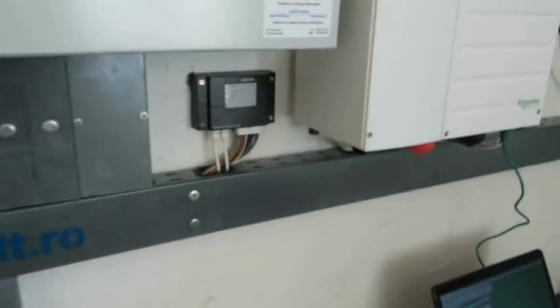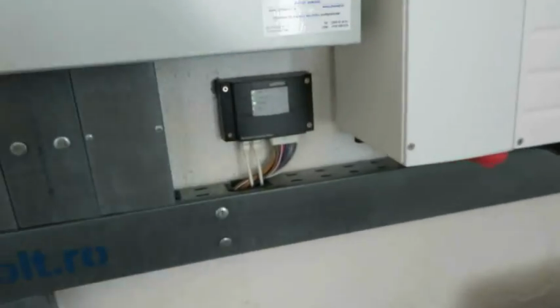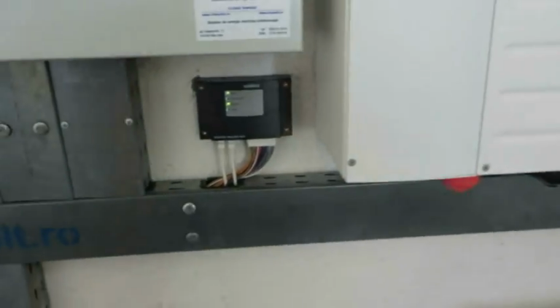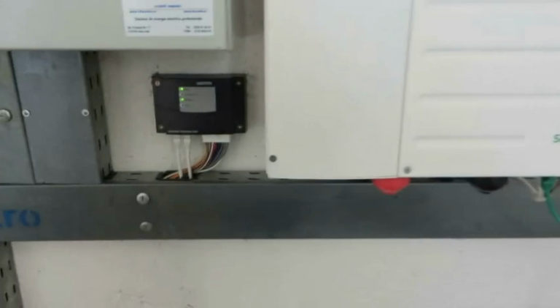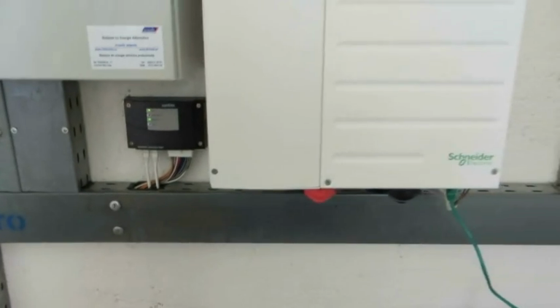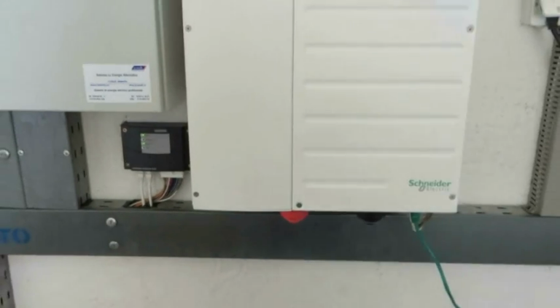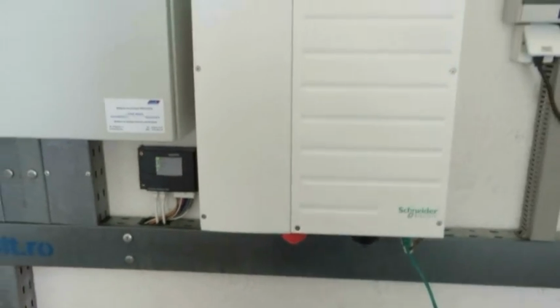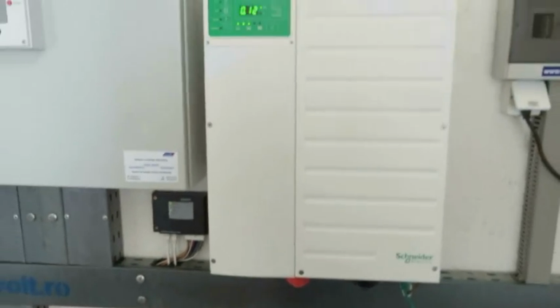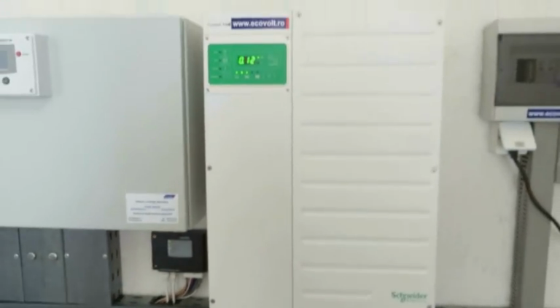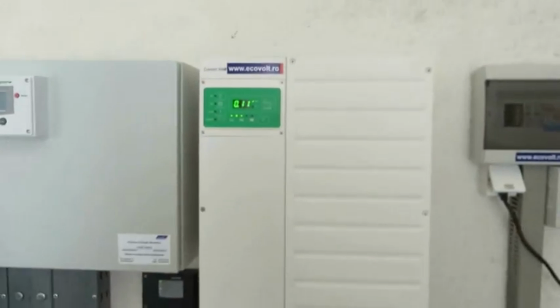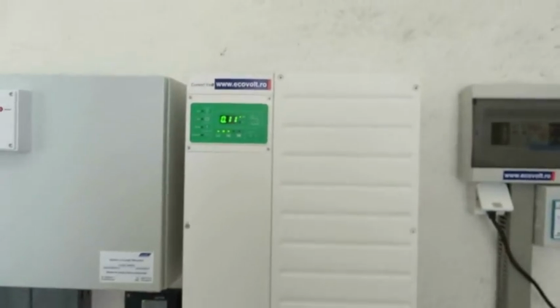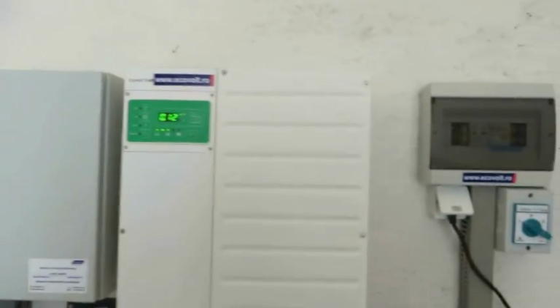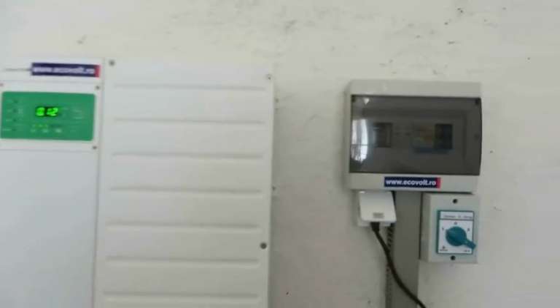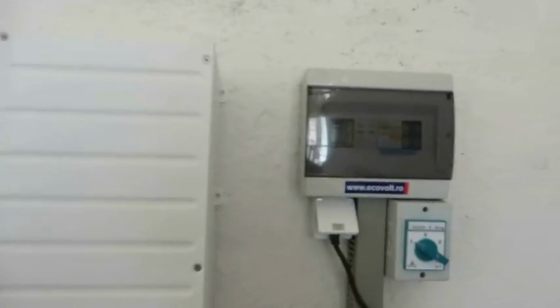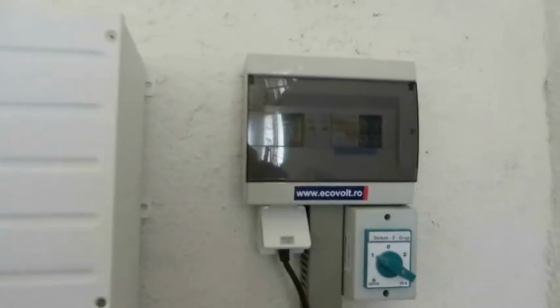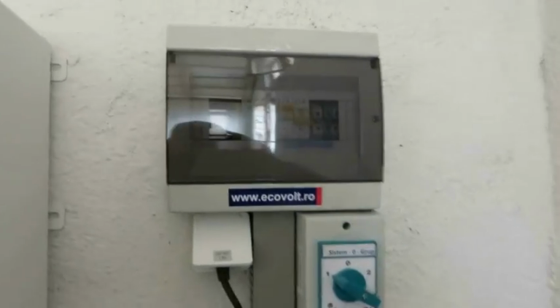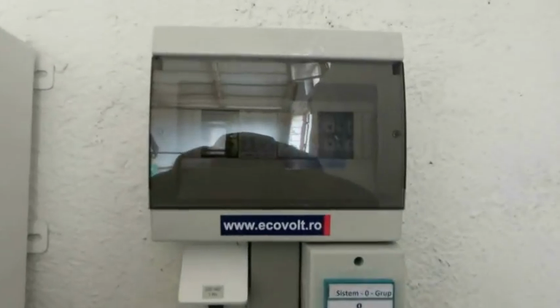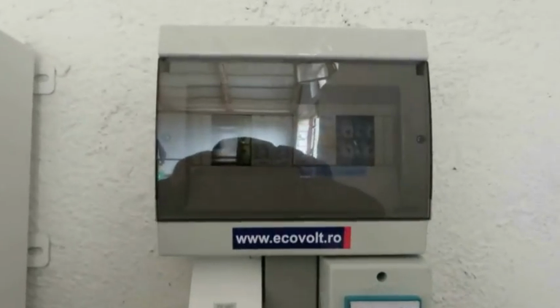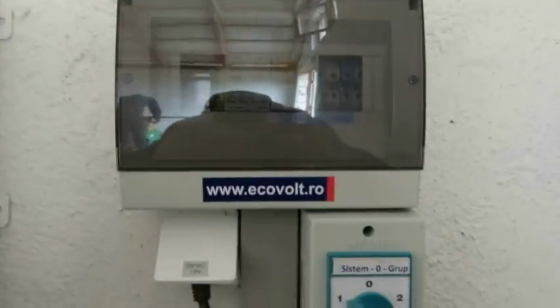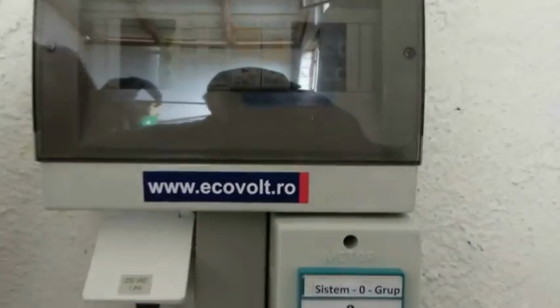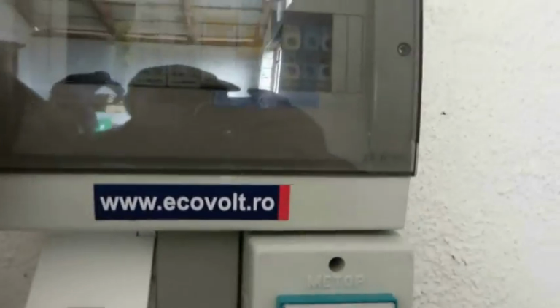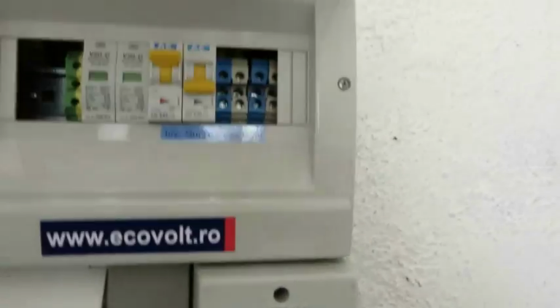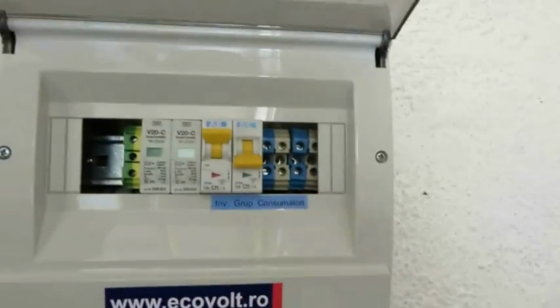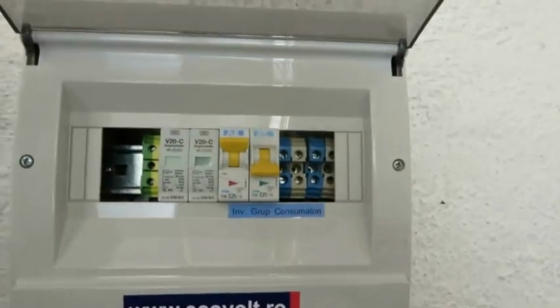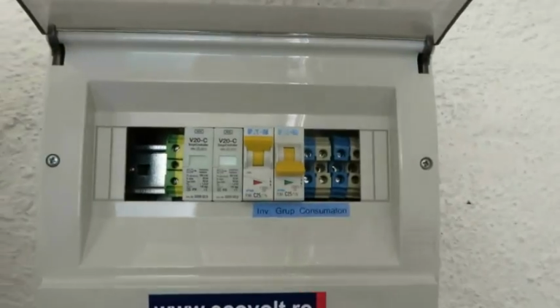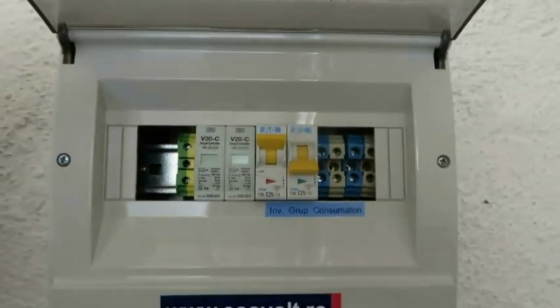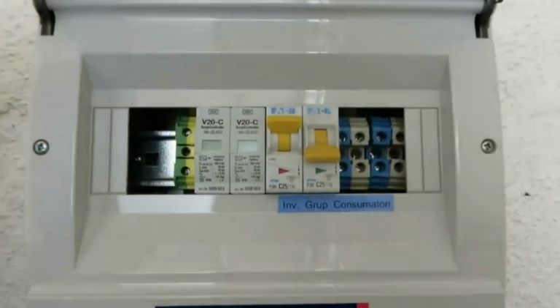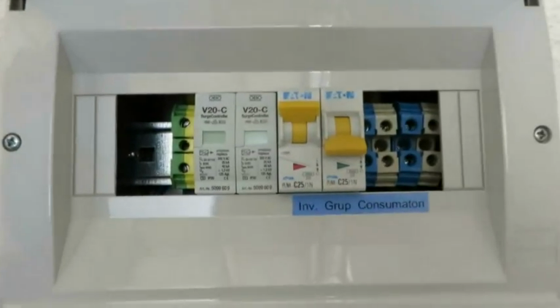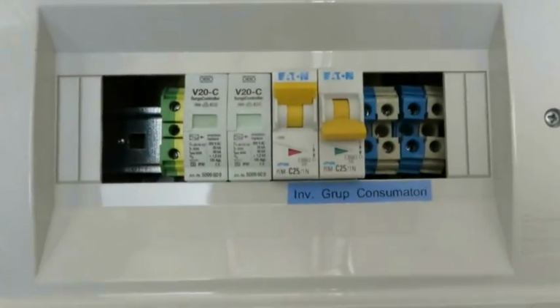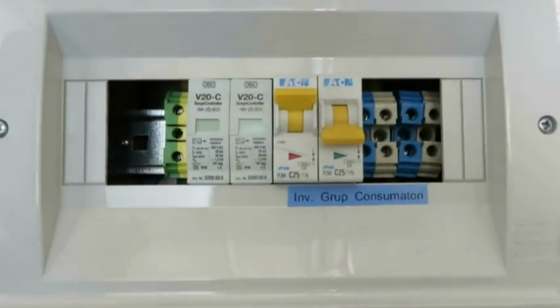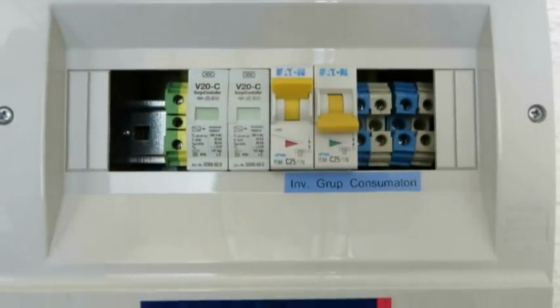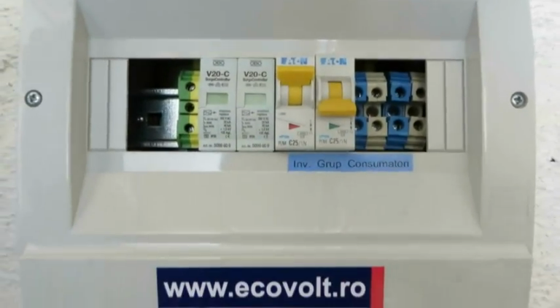Also you can see the AGS and our 6.8 kilowatt inverter made by Schneider. This is the AC panel with two breakers — very easy, nothing special.